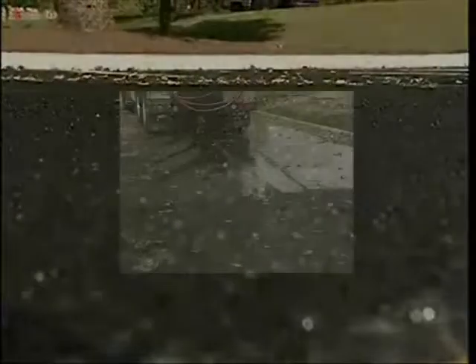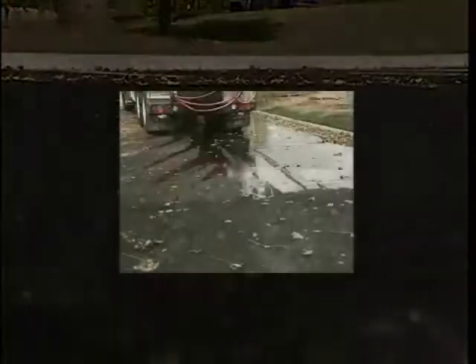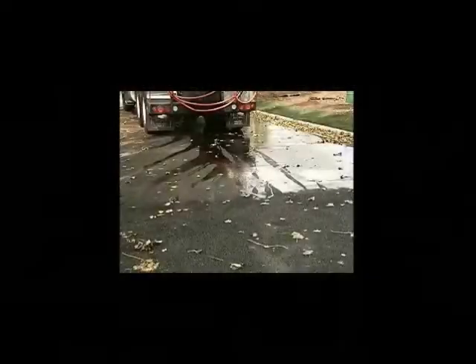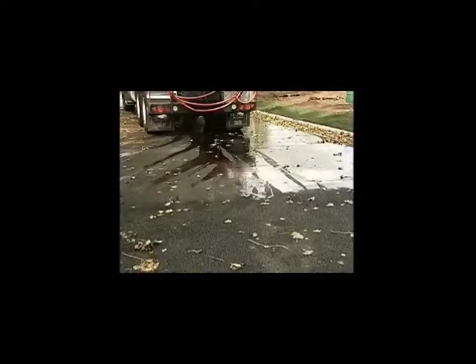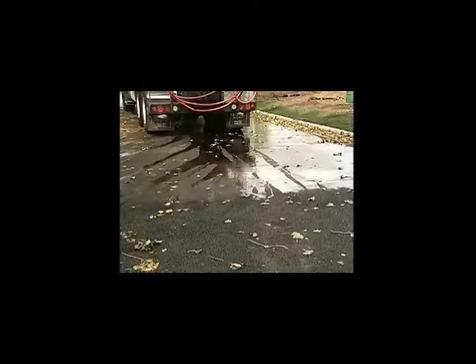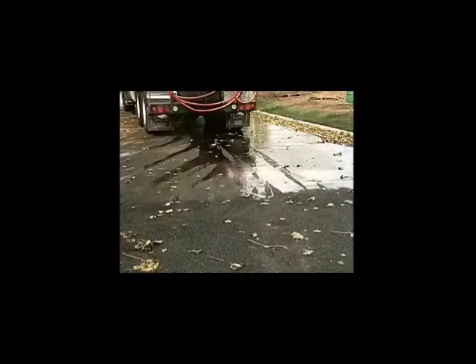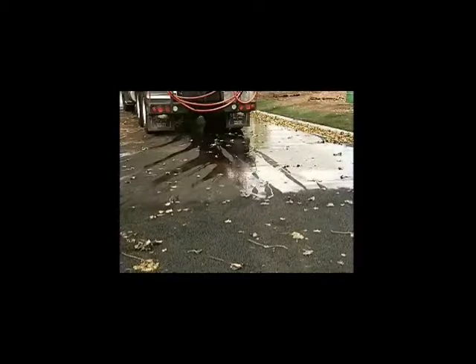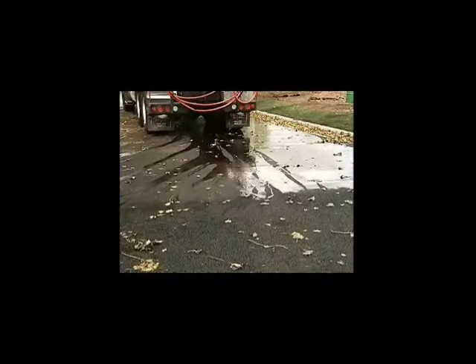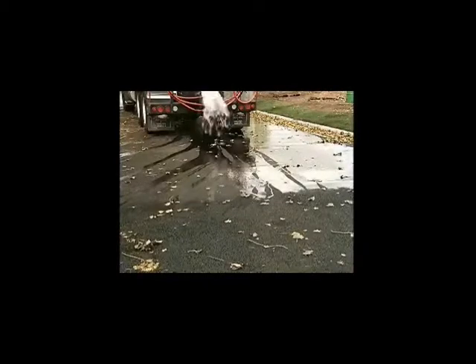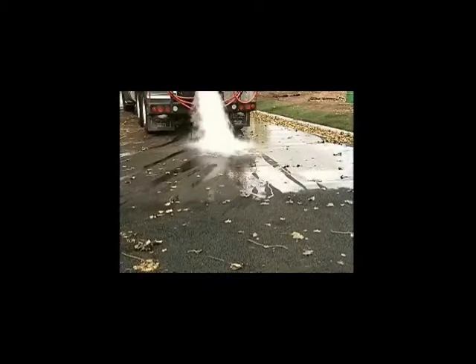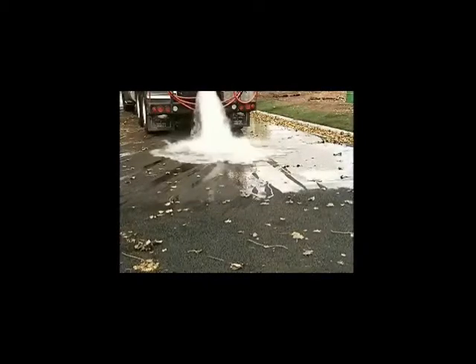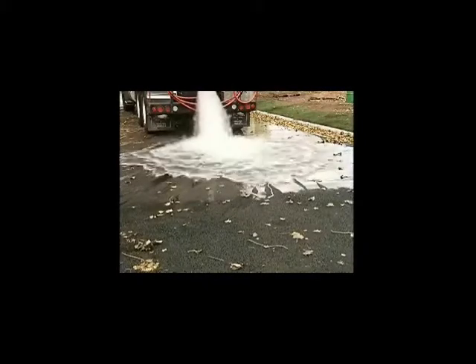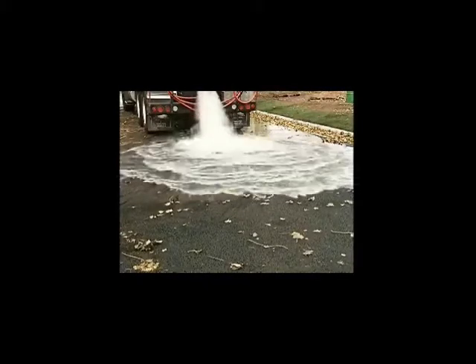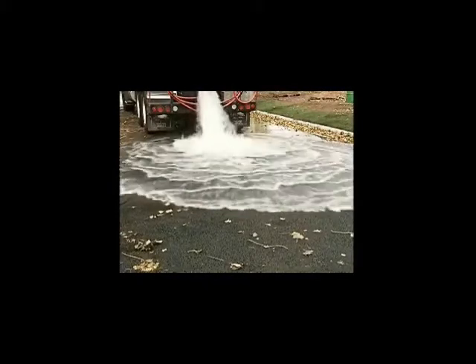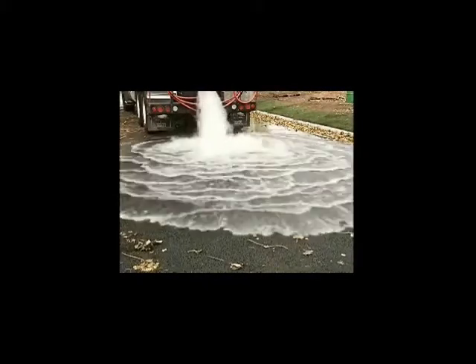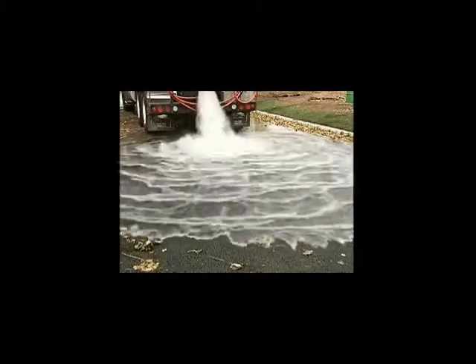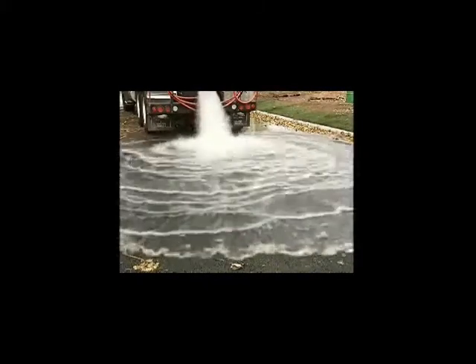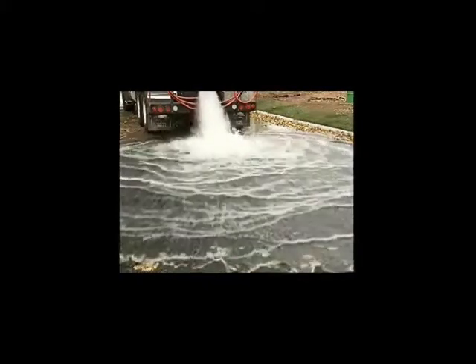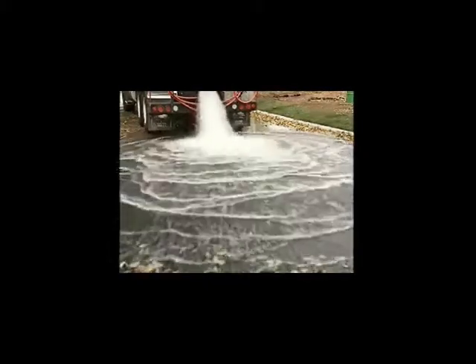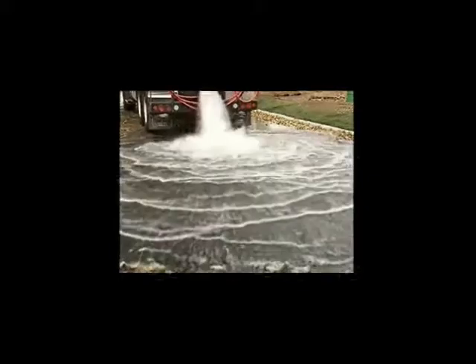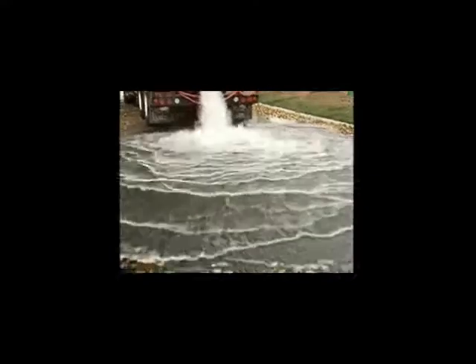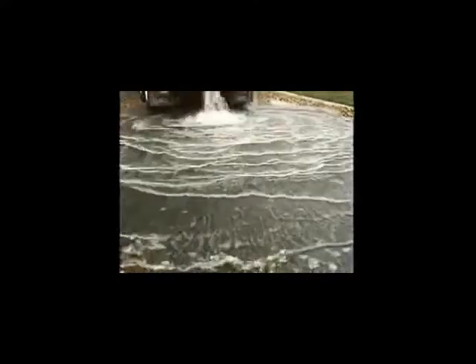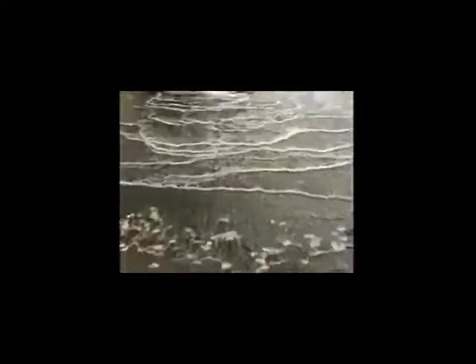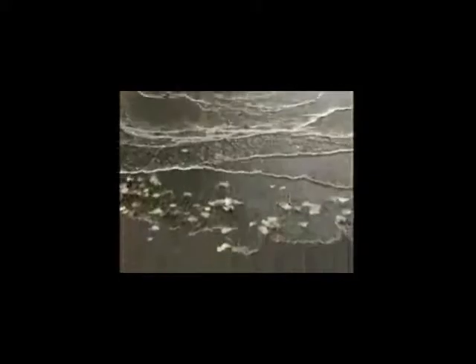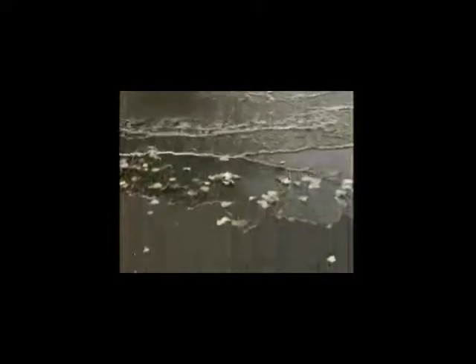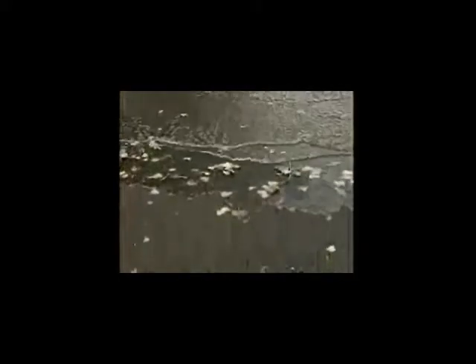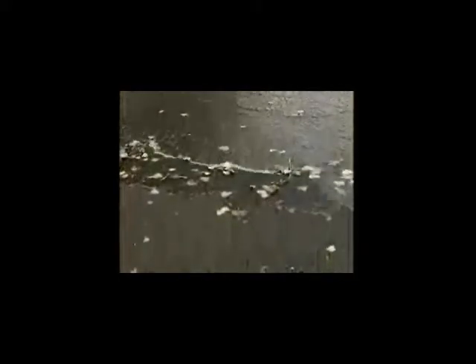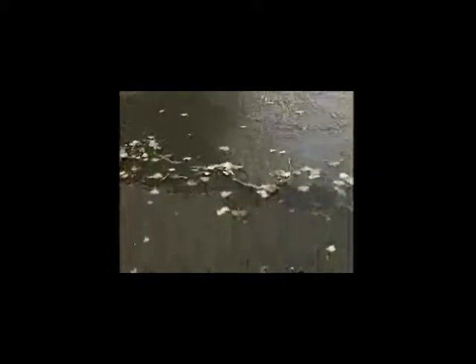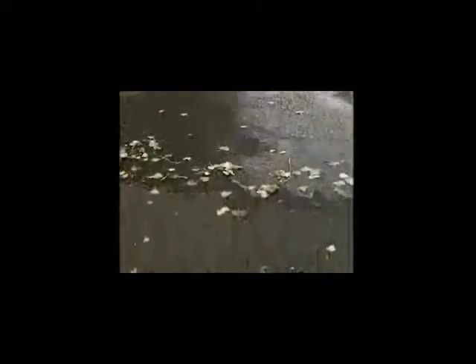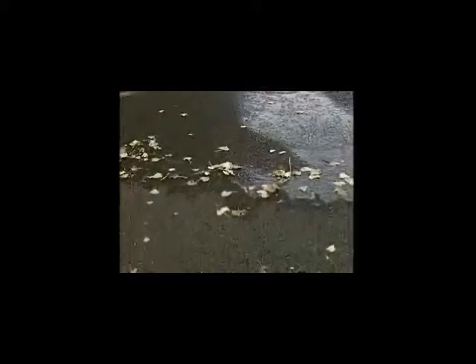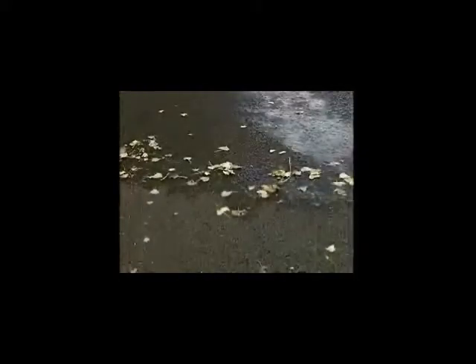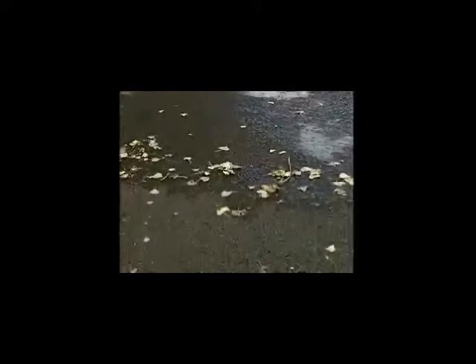Porous asphalt appears the same as traditional pavement from the surface. However, it is manufactured without fine materials and incorporates void spaces to allow infiltration.